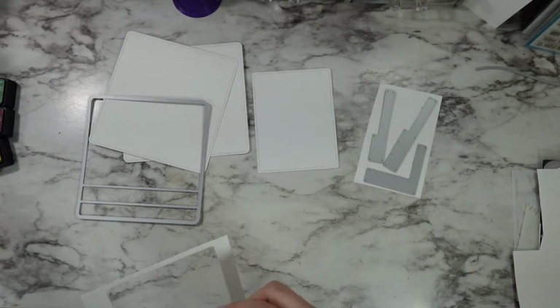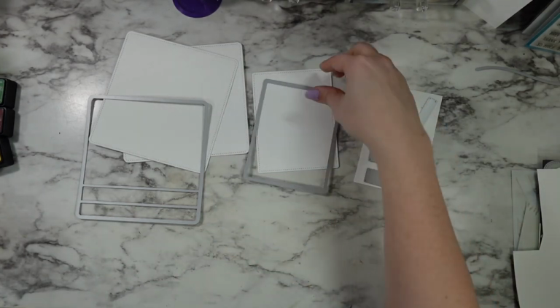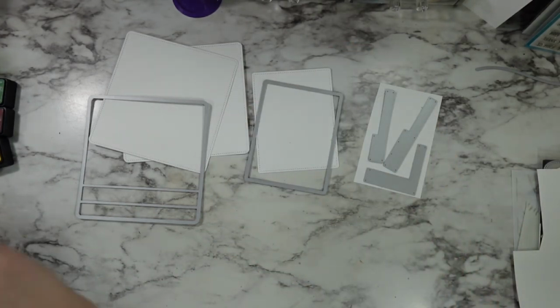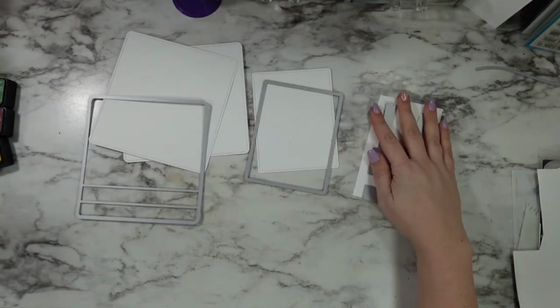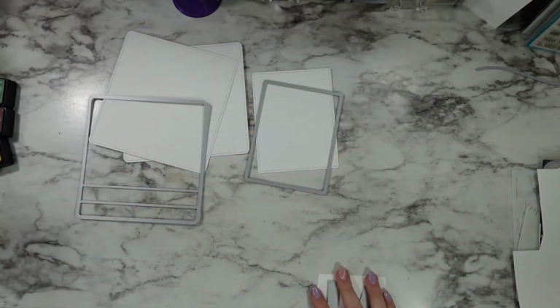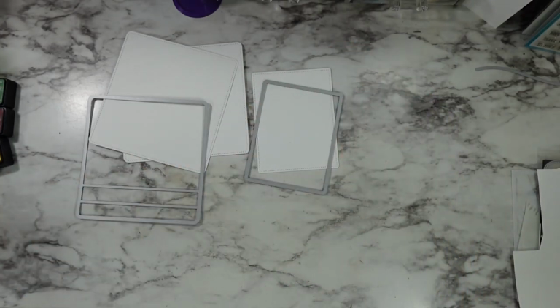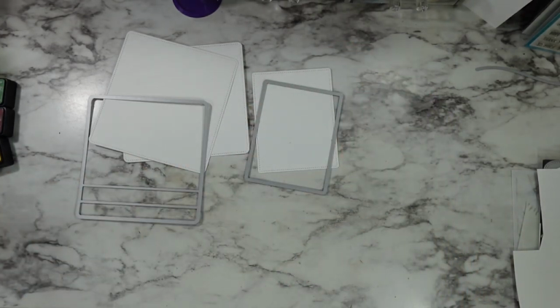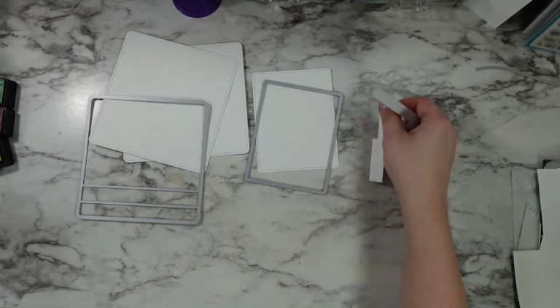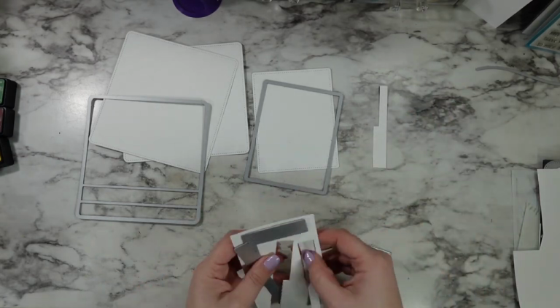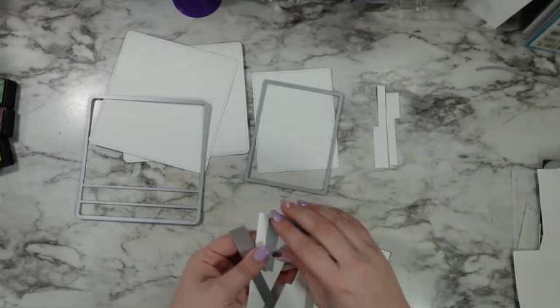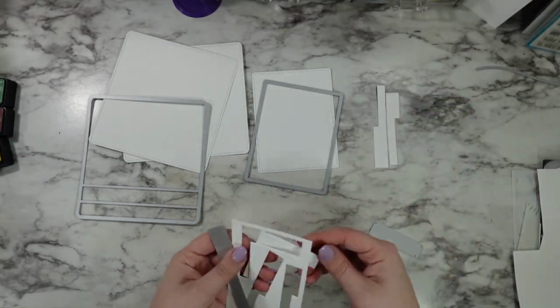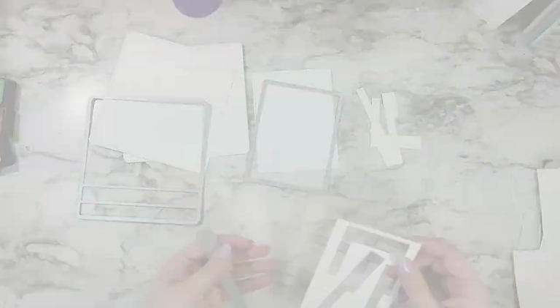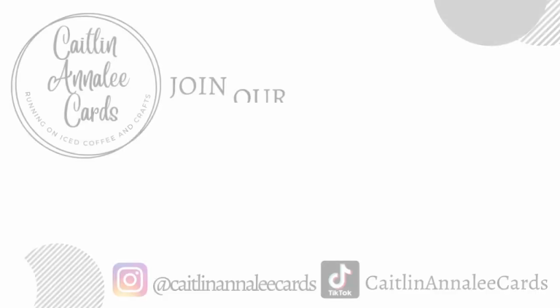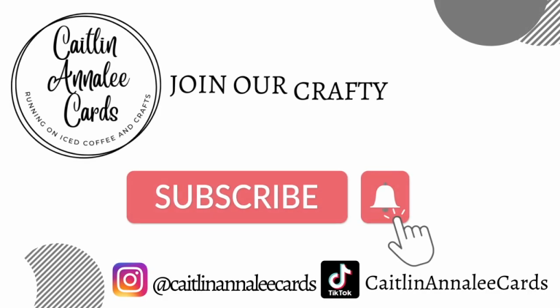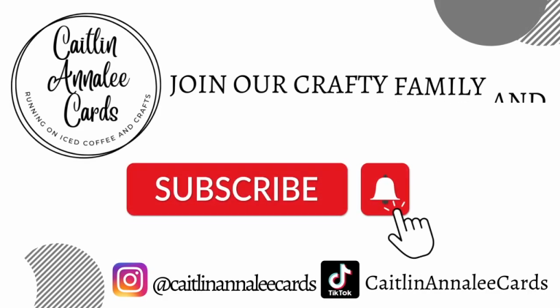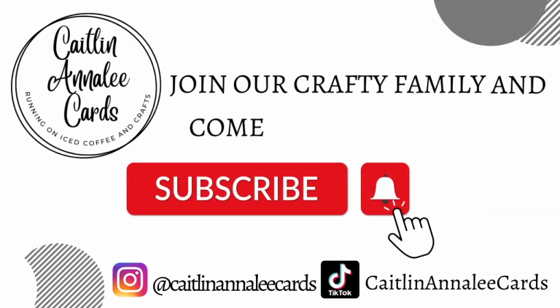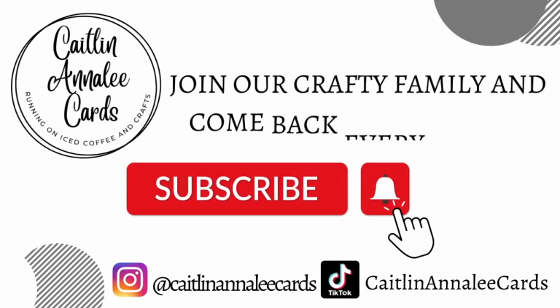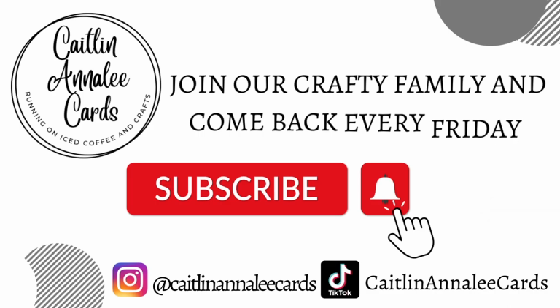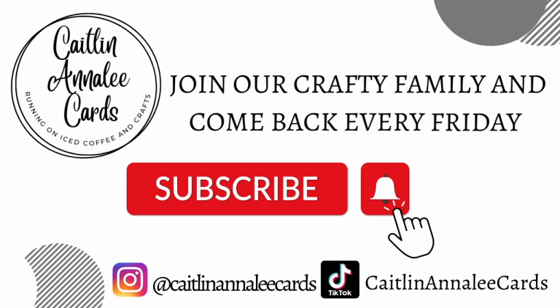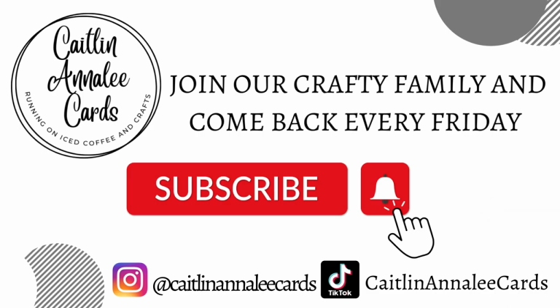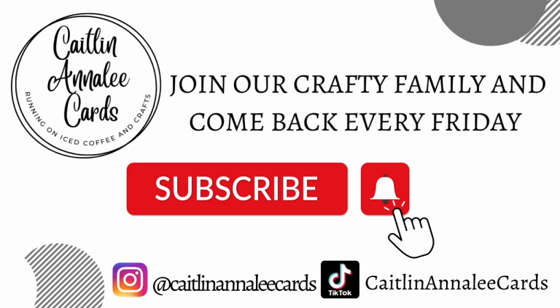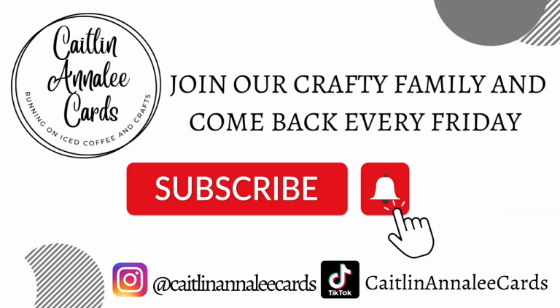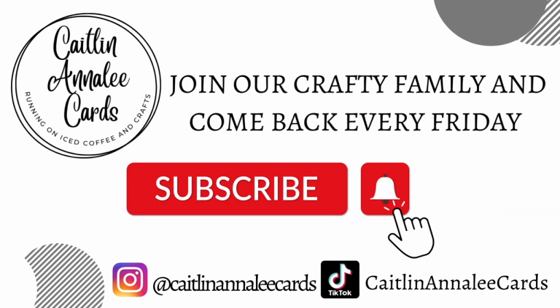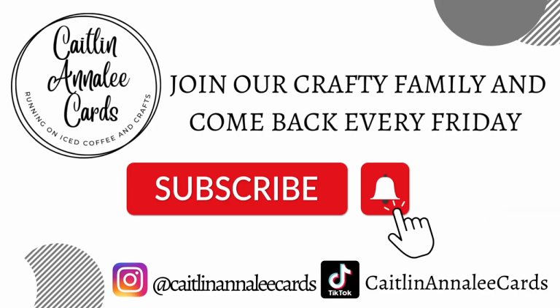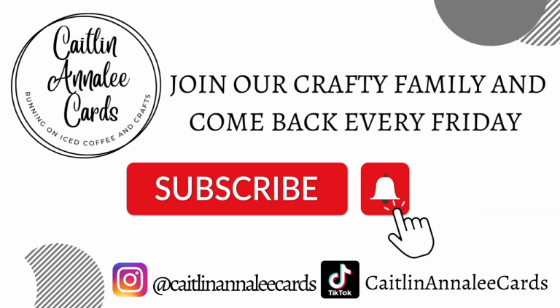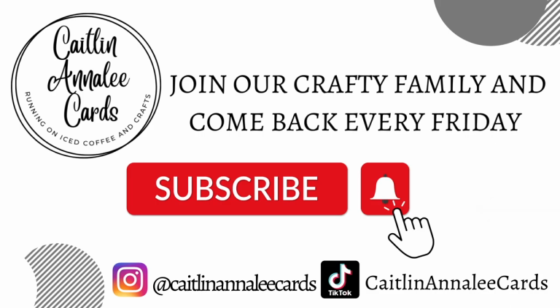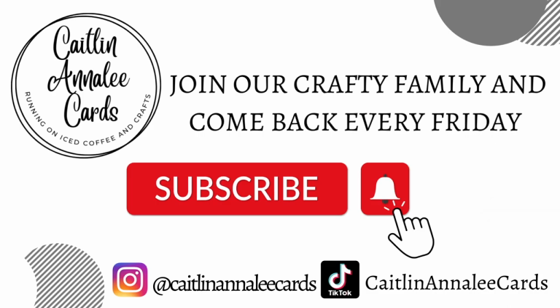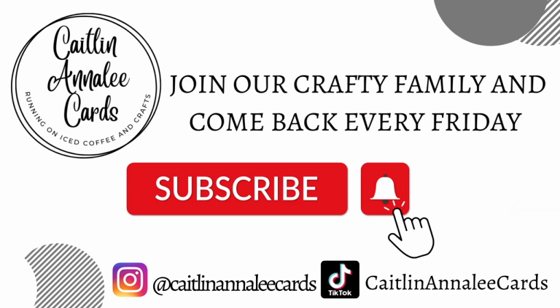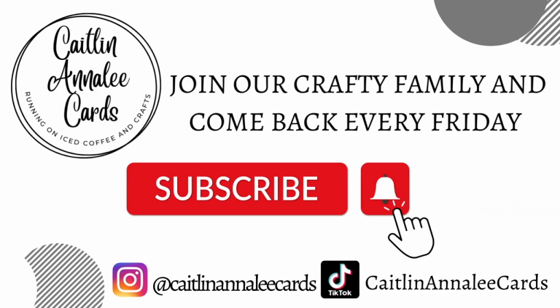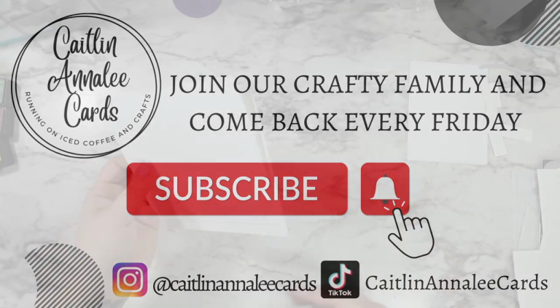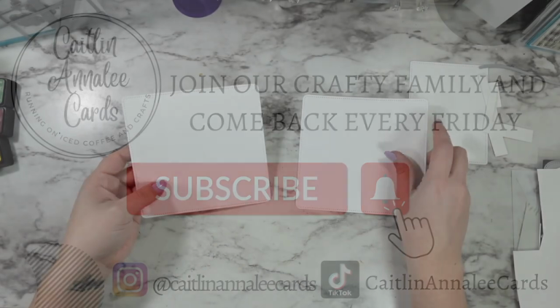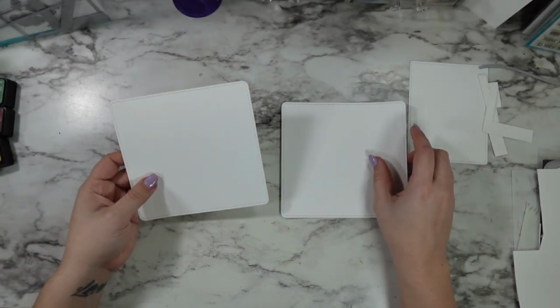You only need one tab at a time, but when in doubt if you have the scrap paper, go ahead and cut it. Before we get started on all the good details, go ahead and hit that subscribe button if you haven't already so I can see you every Friday for some more crafty inspiration.